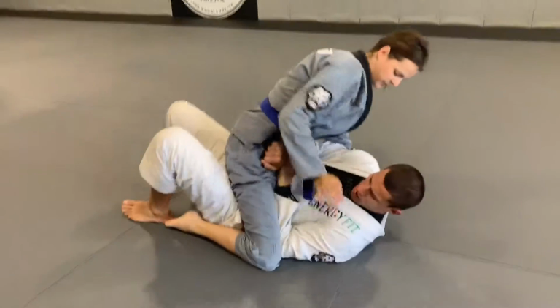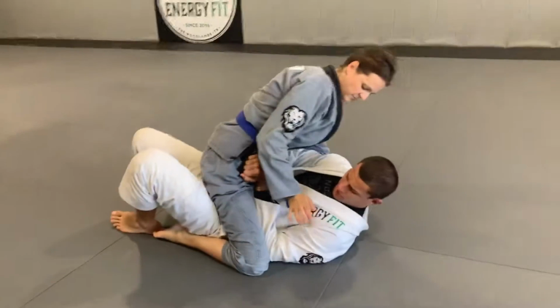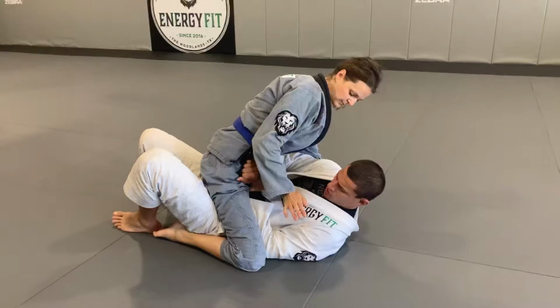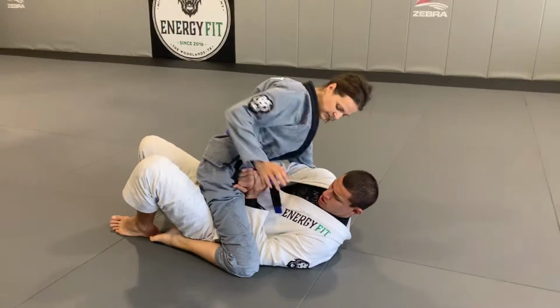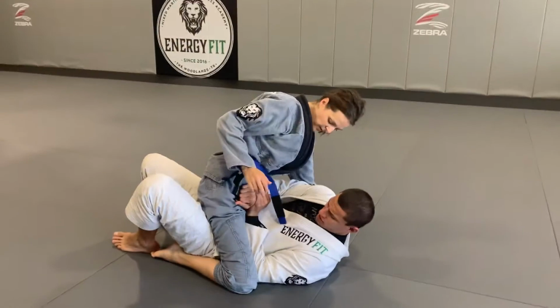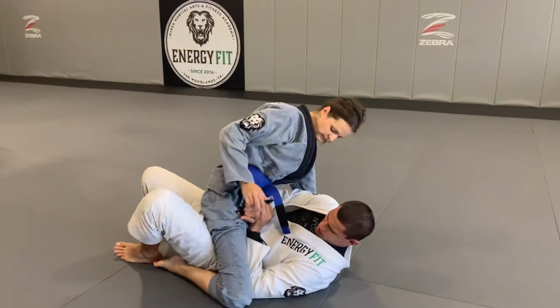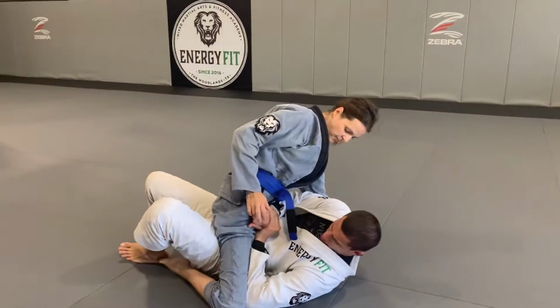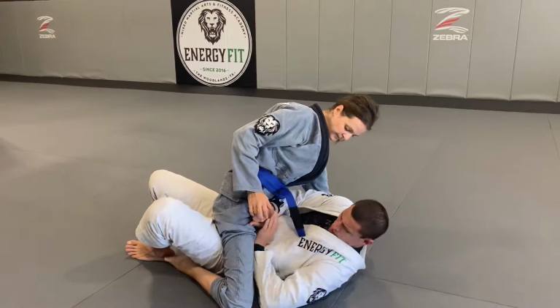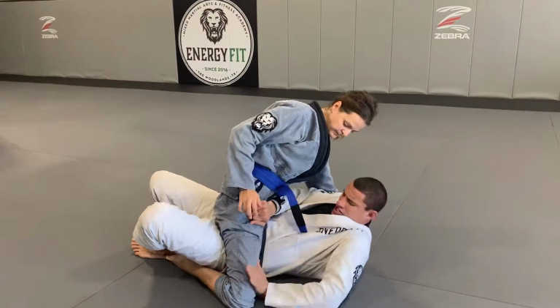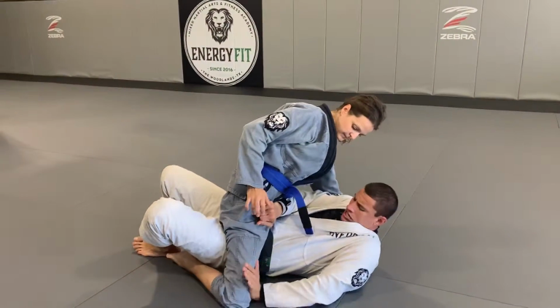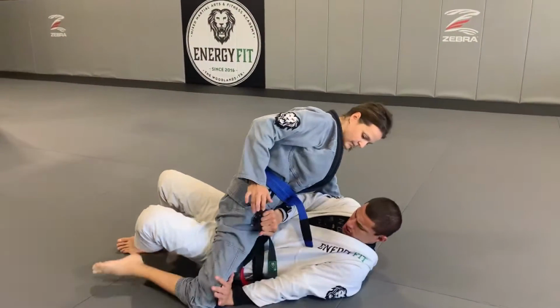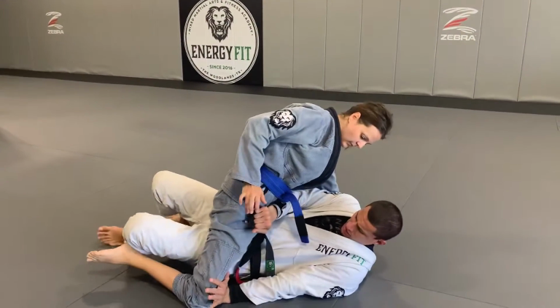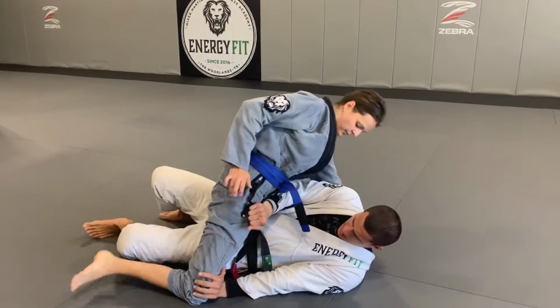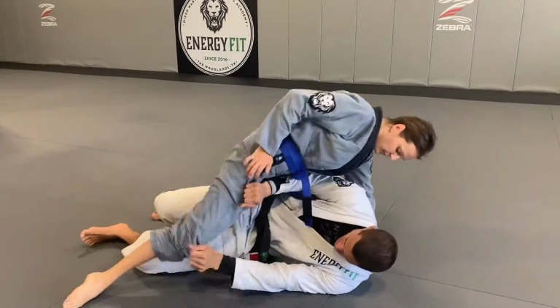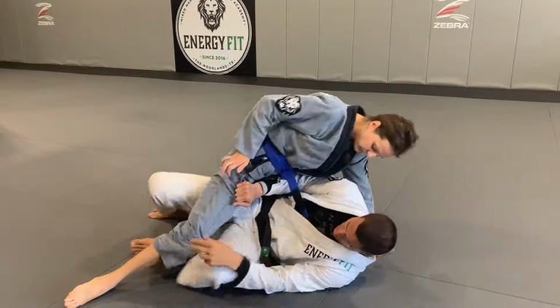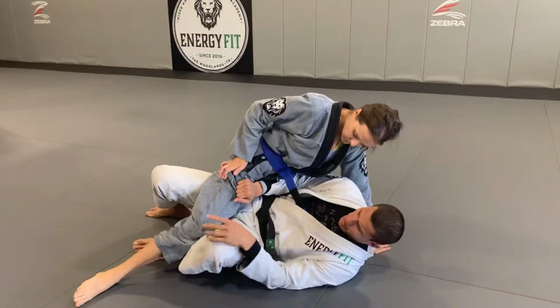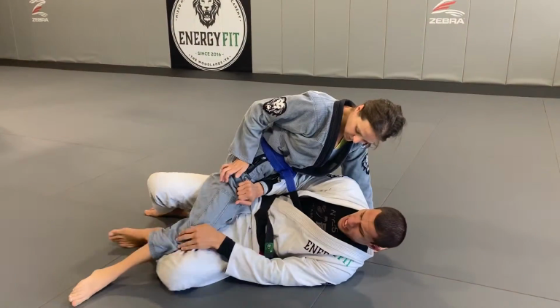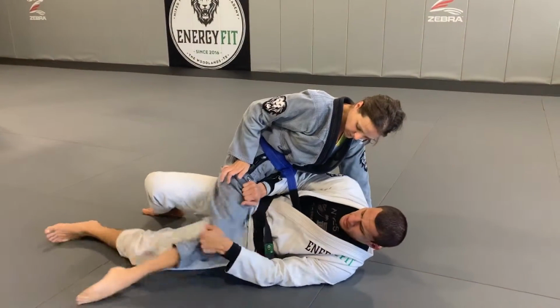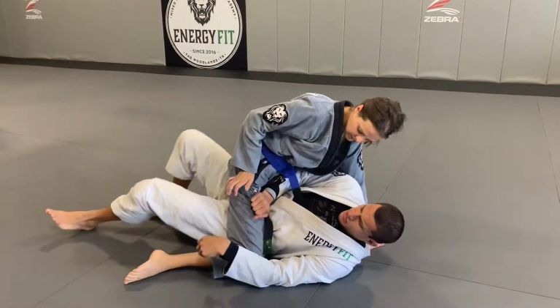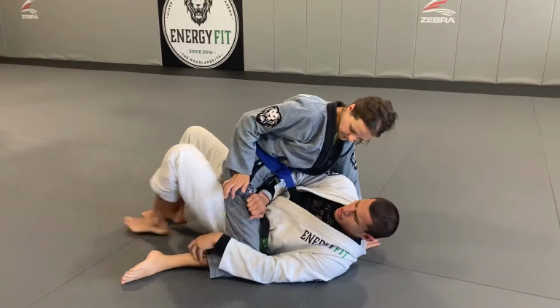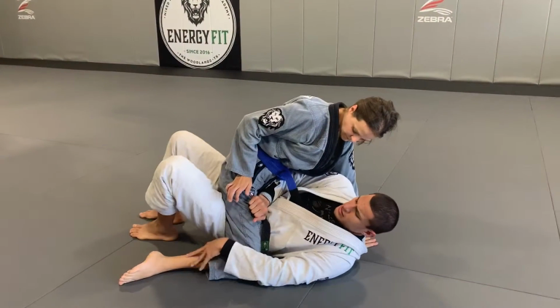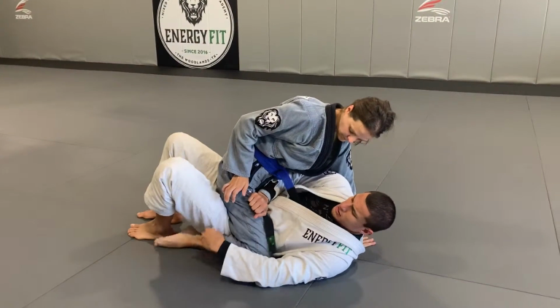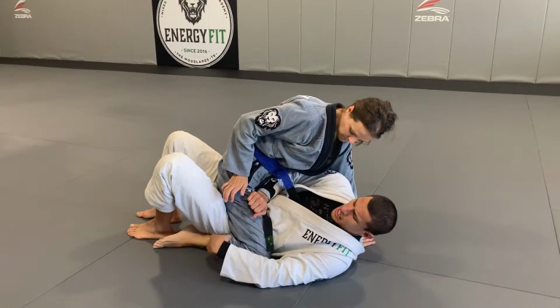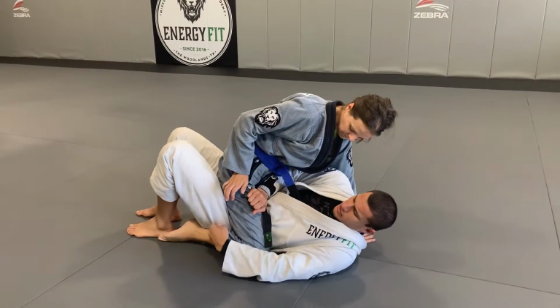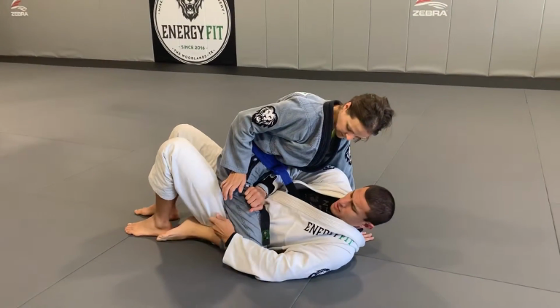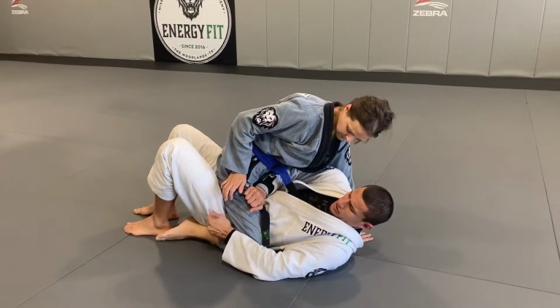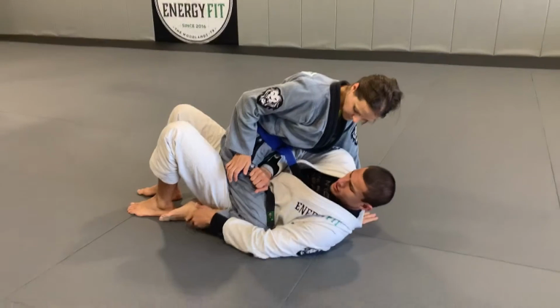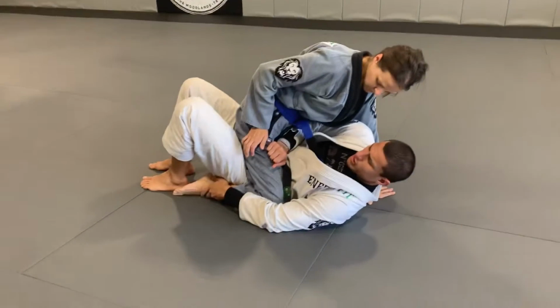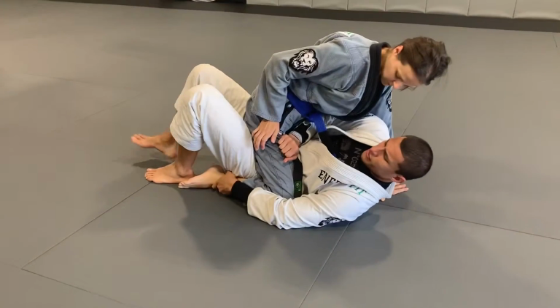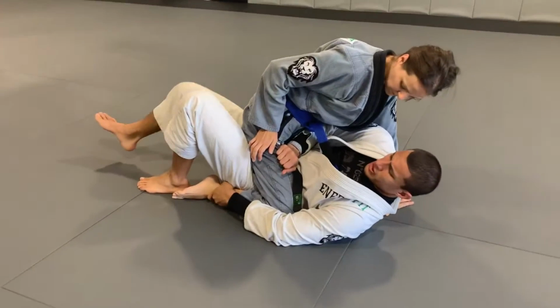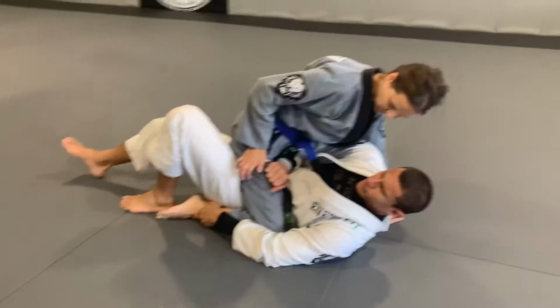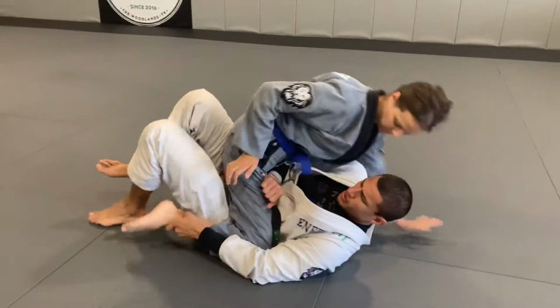I'm trying to get this elbow on the inside and open up this knee here. If I can get it there, then I can recover half. If she's too tight, I can either grab the pants or grab the foot and give her a little bump.